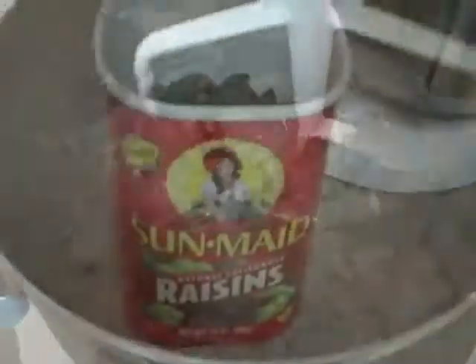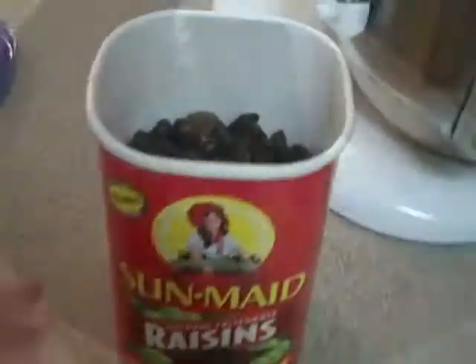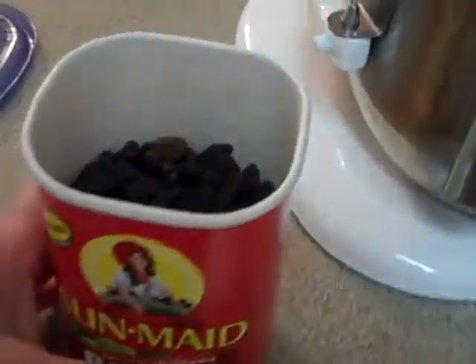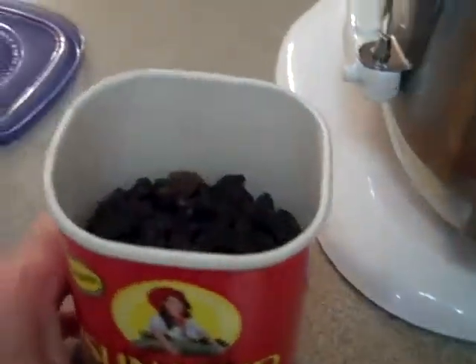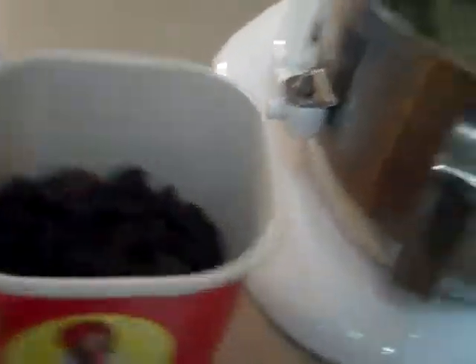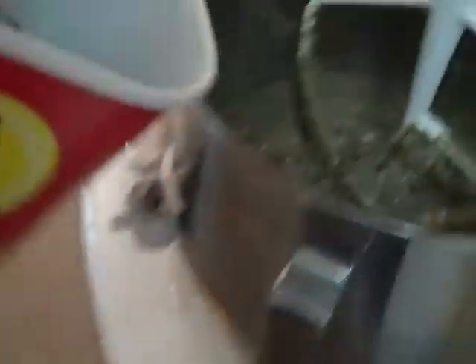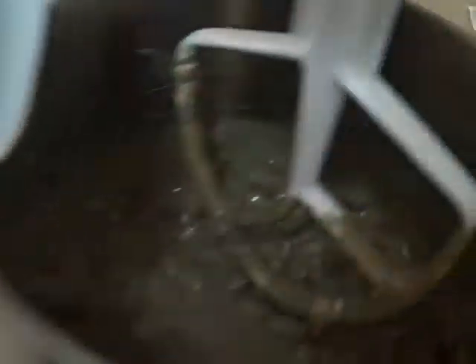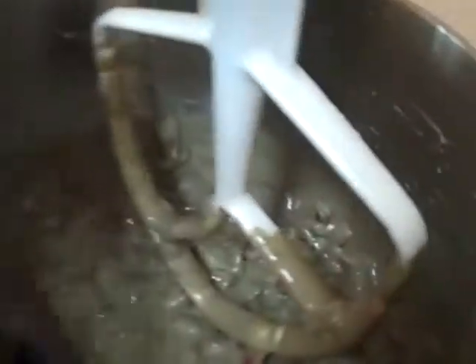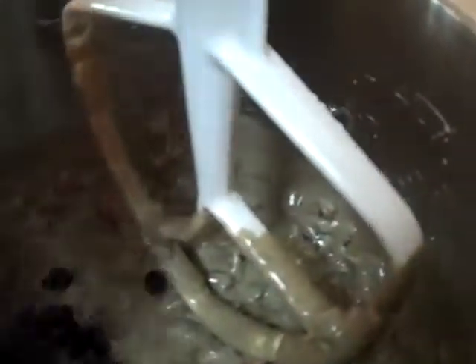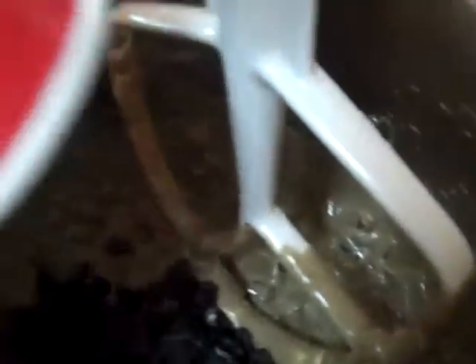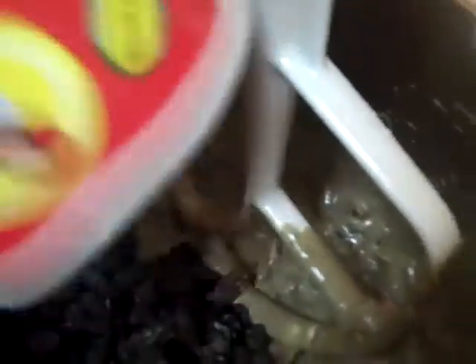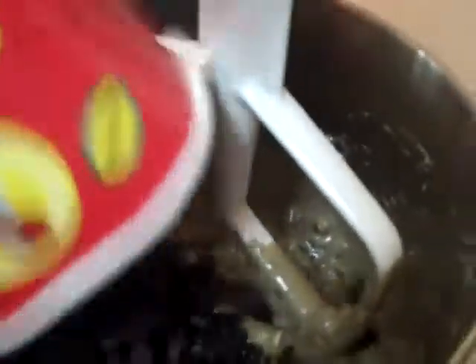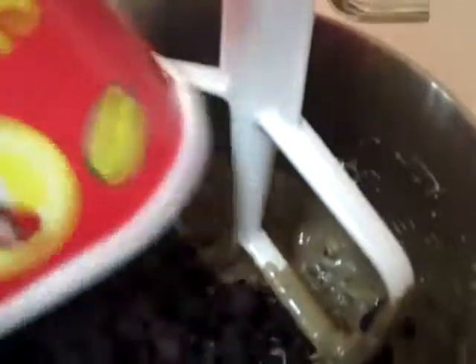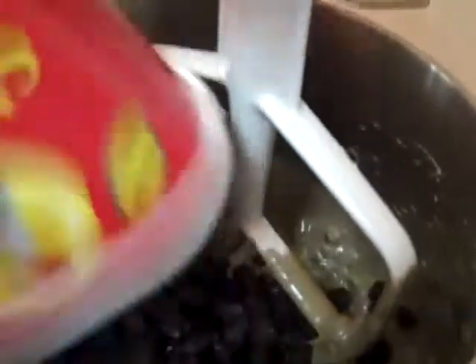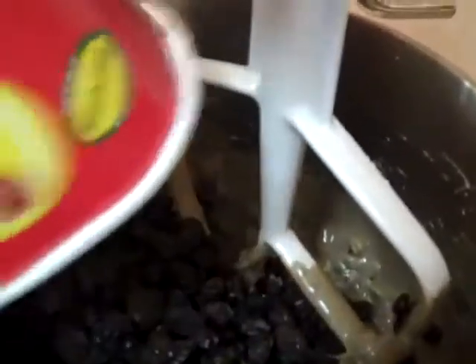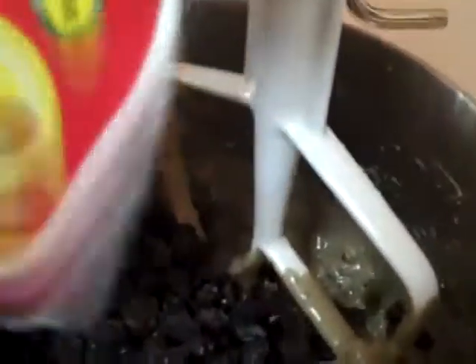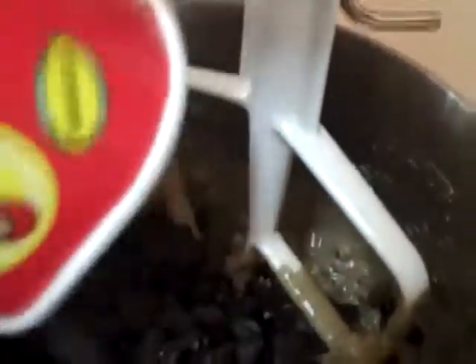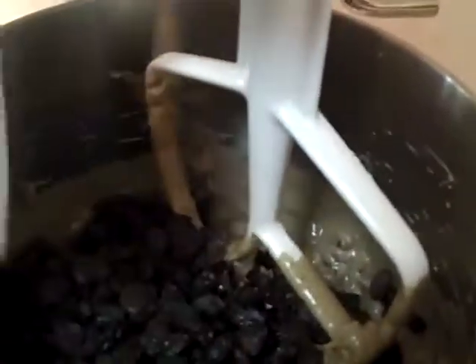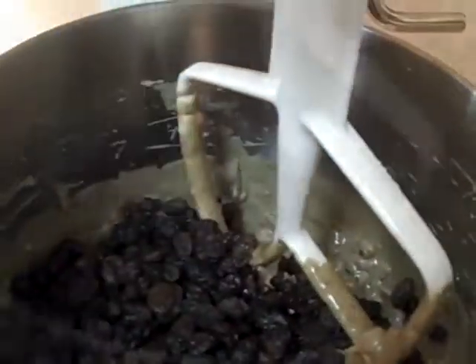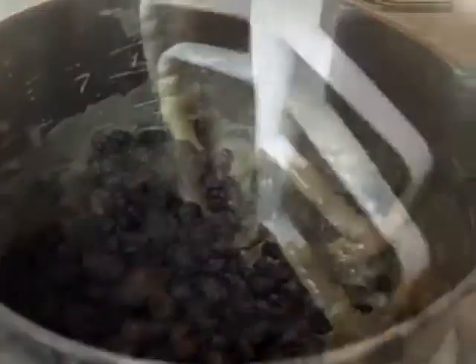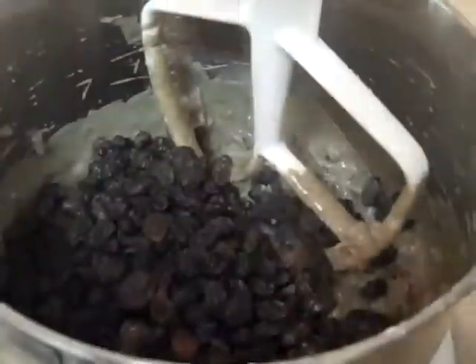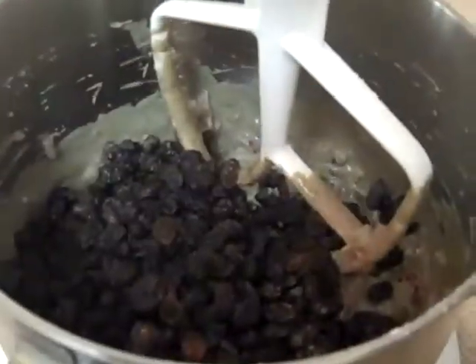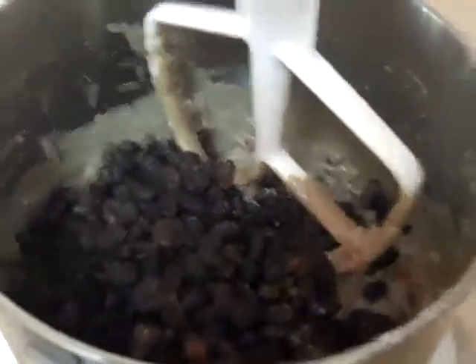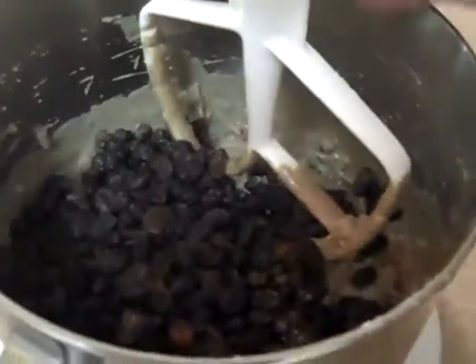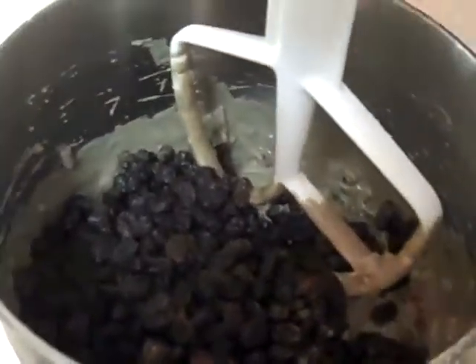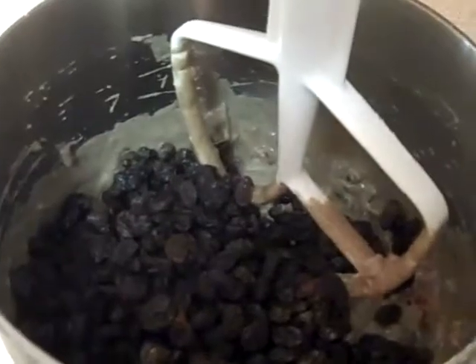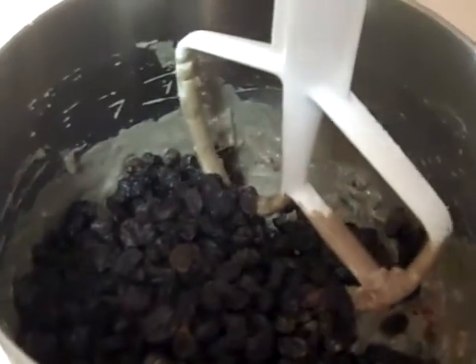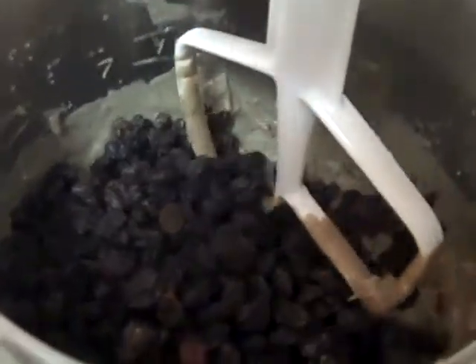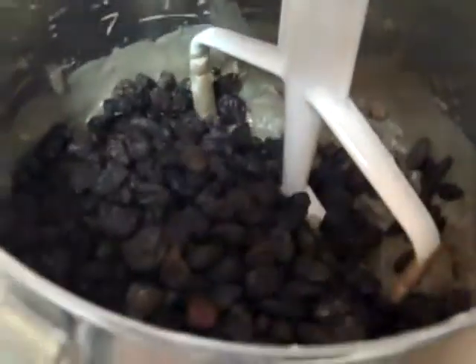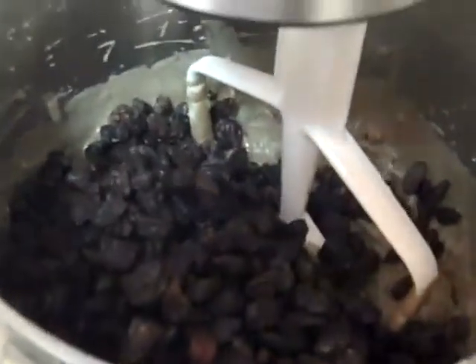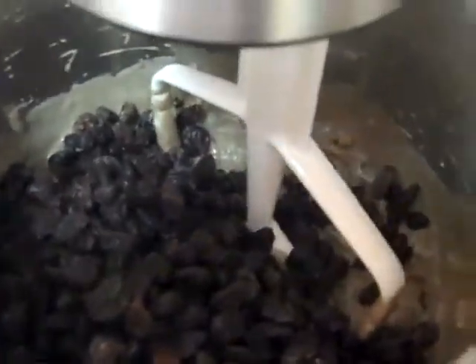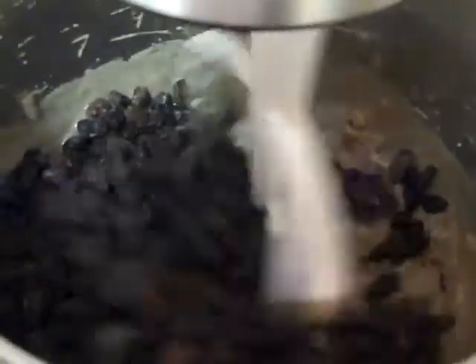And now we're going to add a pound of raisins. Okay, so now we have raisins — mix that up.